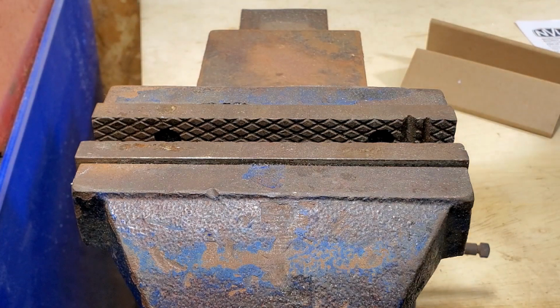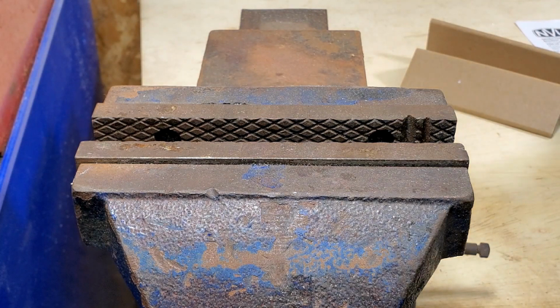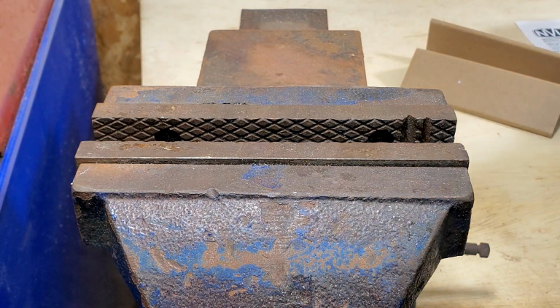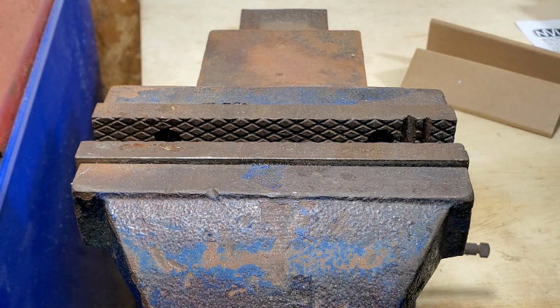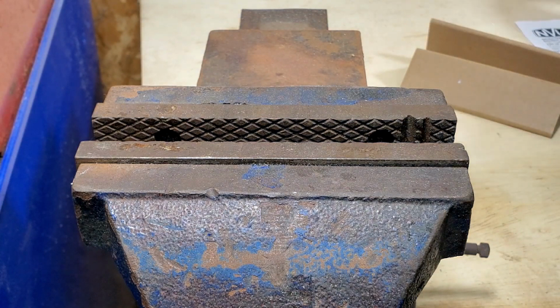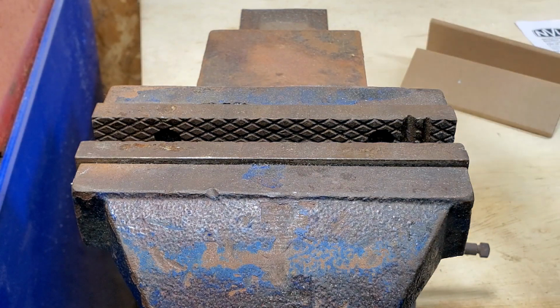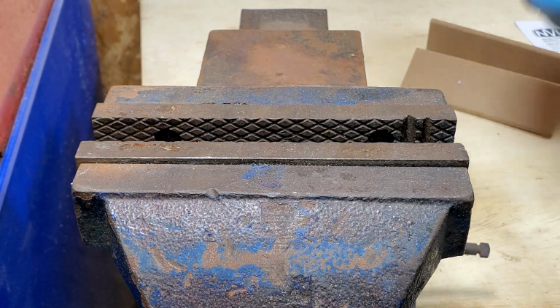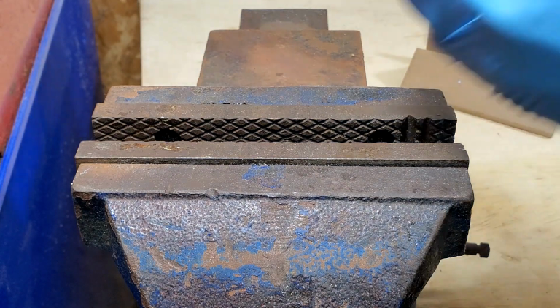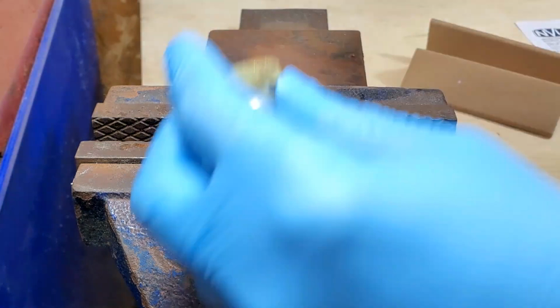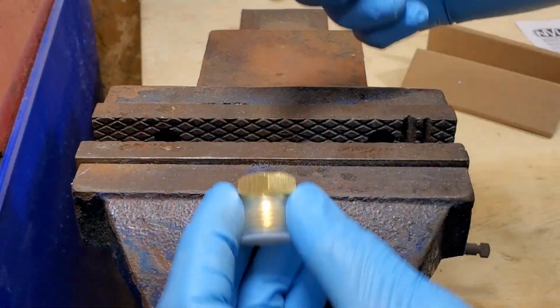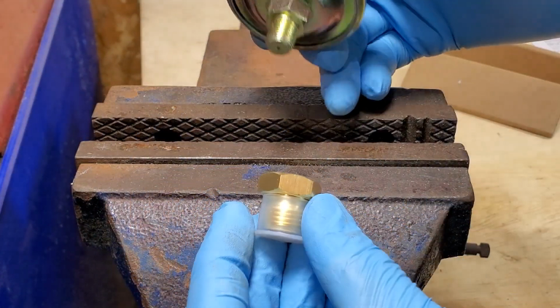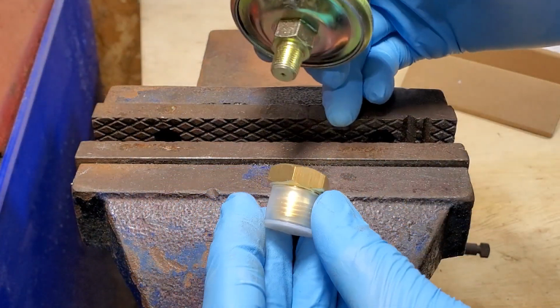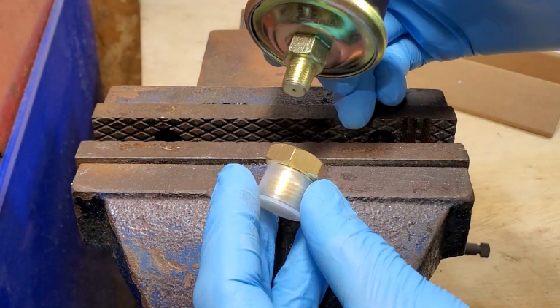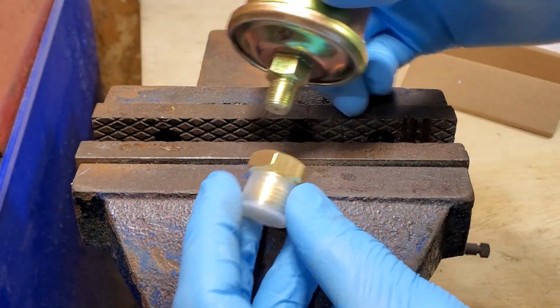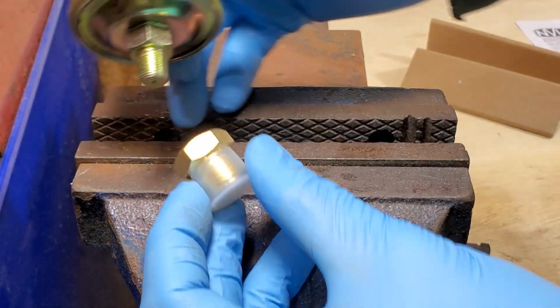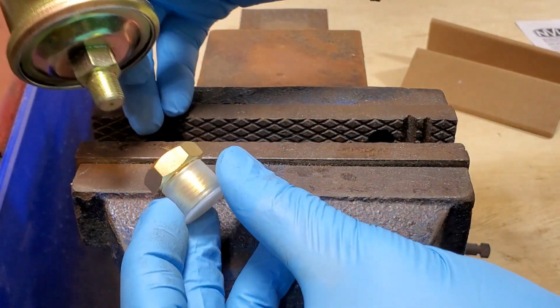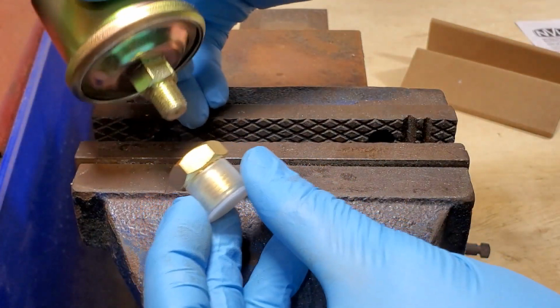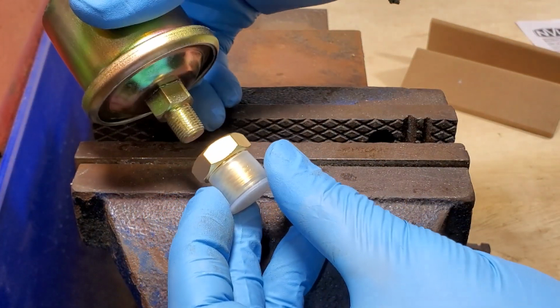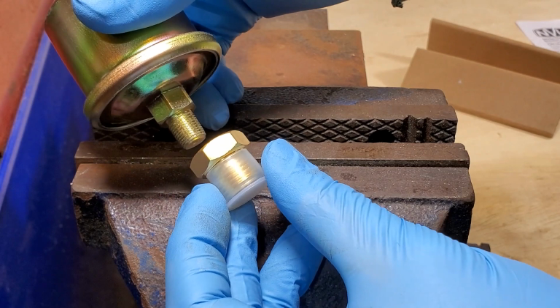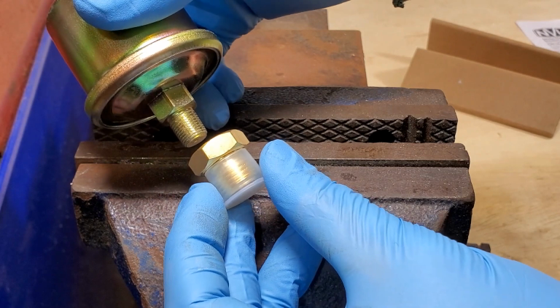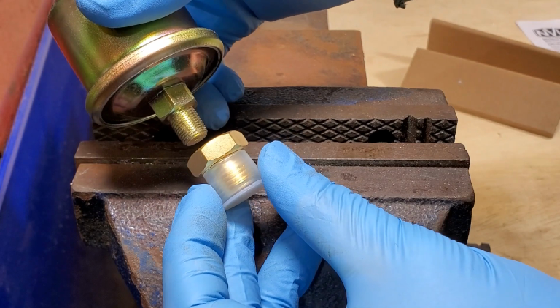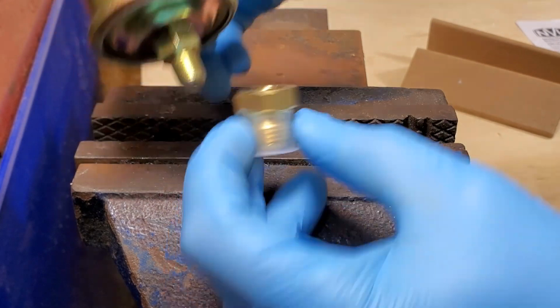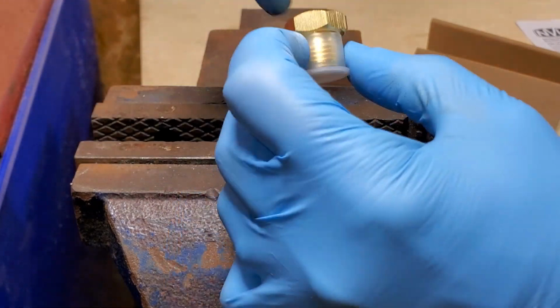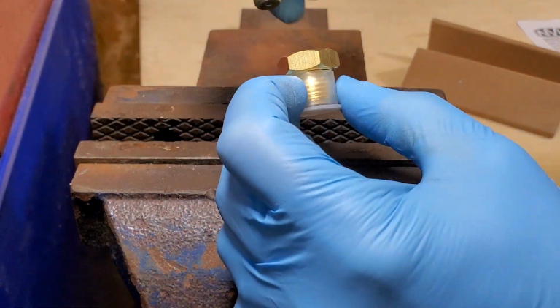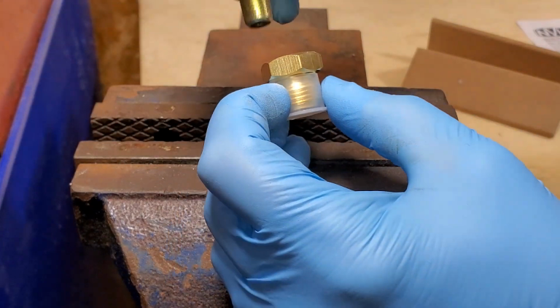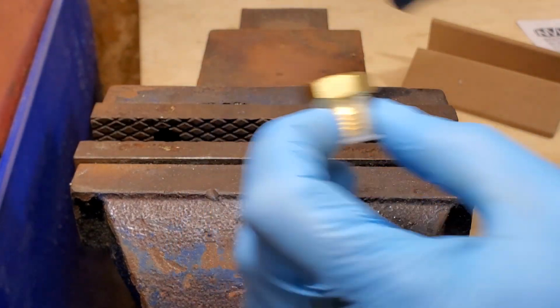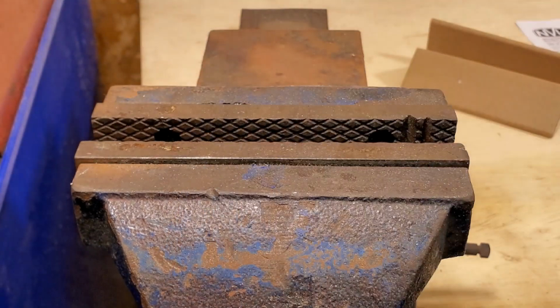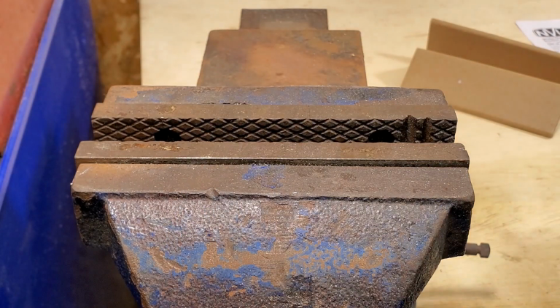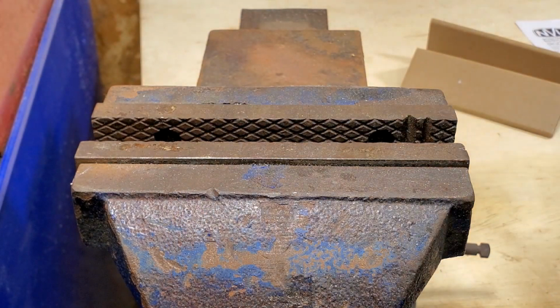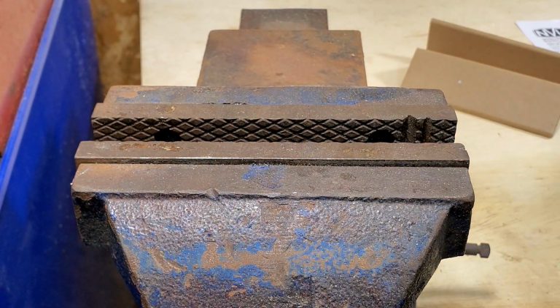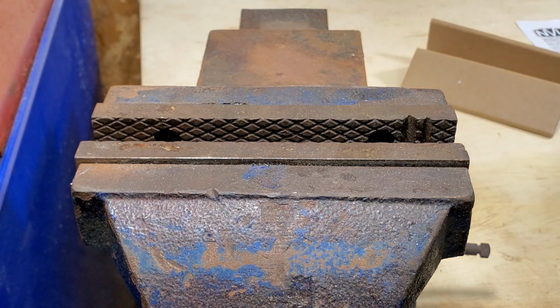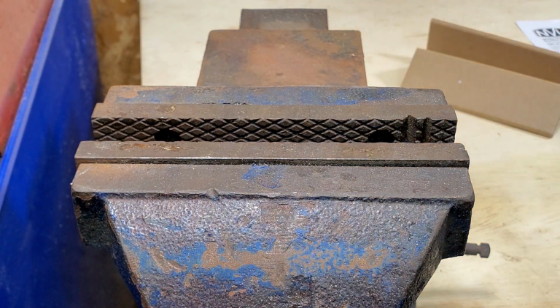Now we're going to do the same step for the oil pressure sender — exactly the same process. We're going to put that in here, tighten that down, then we'll show you where that goes.